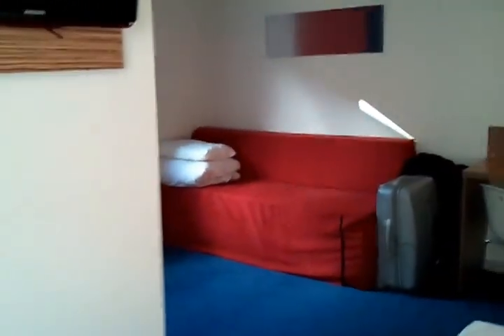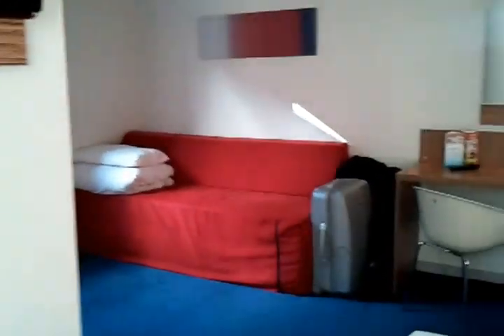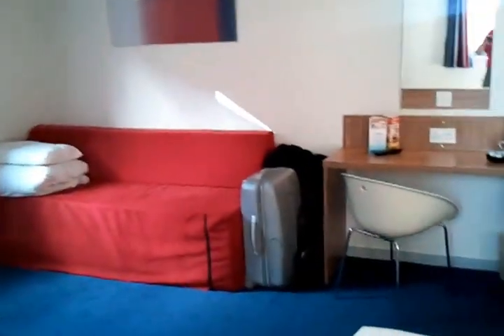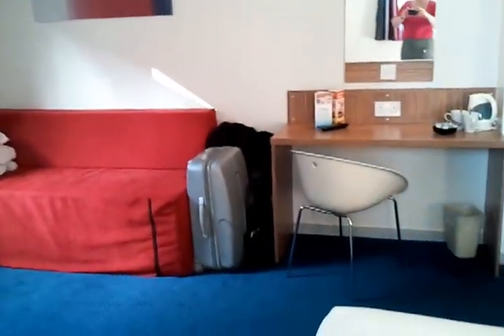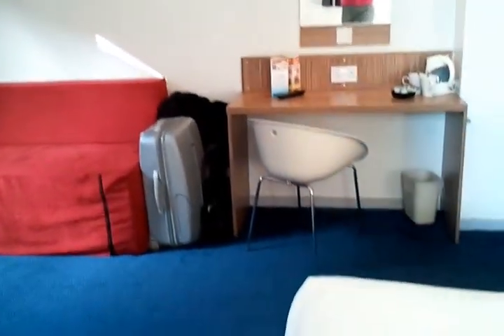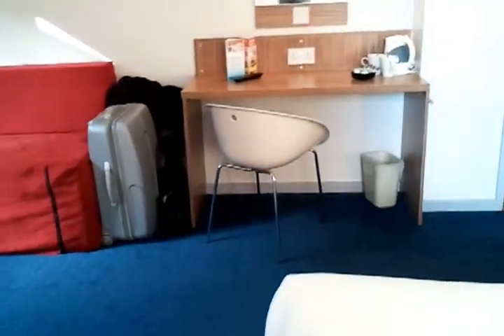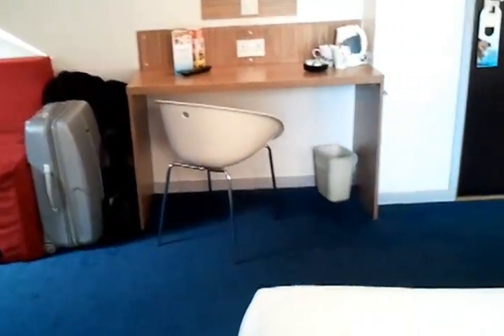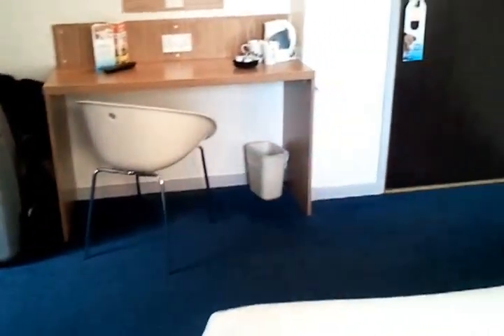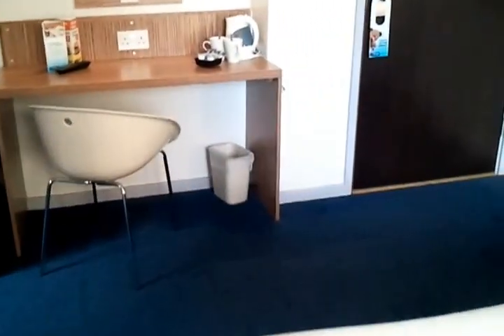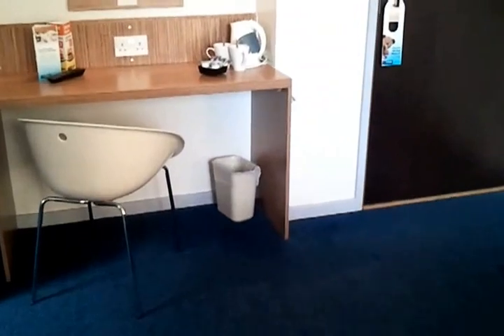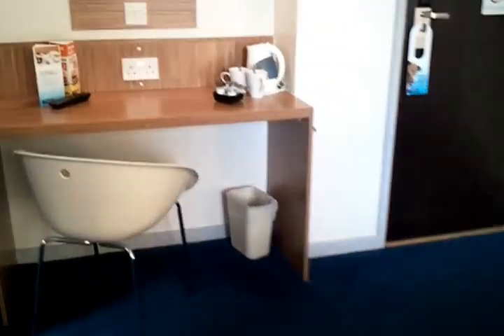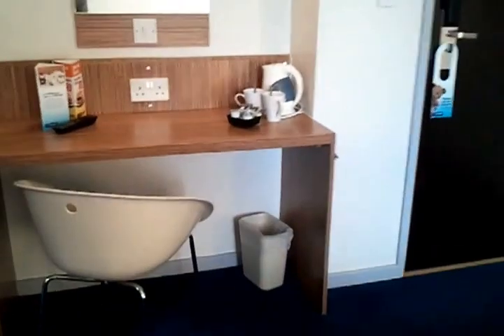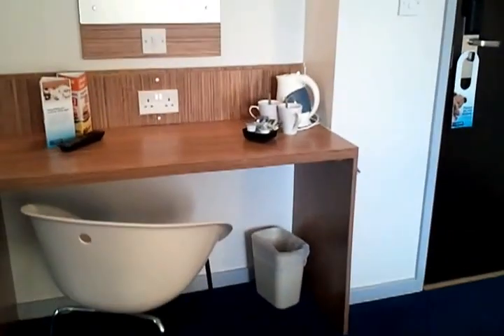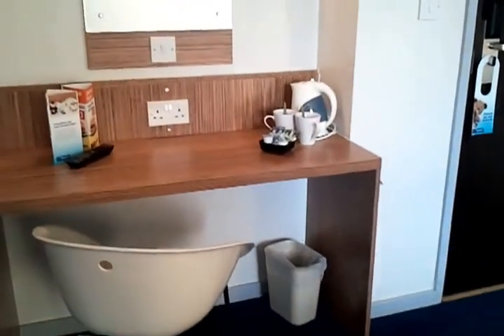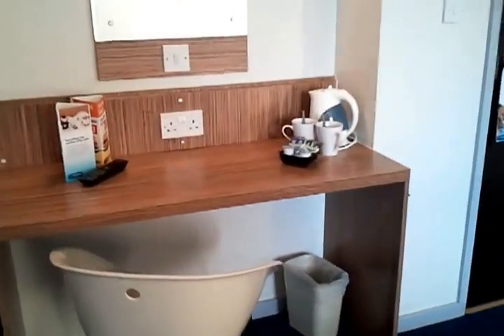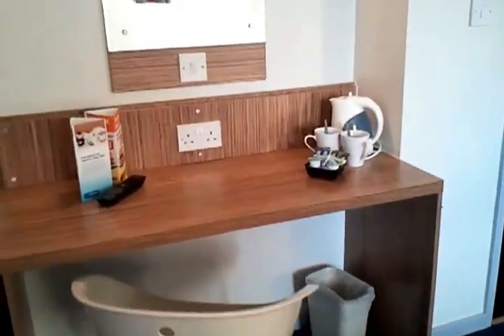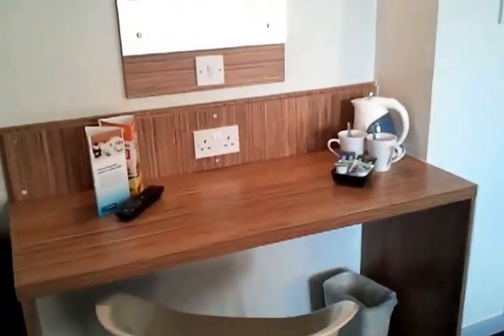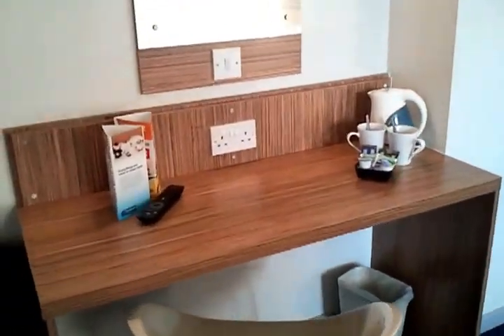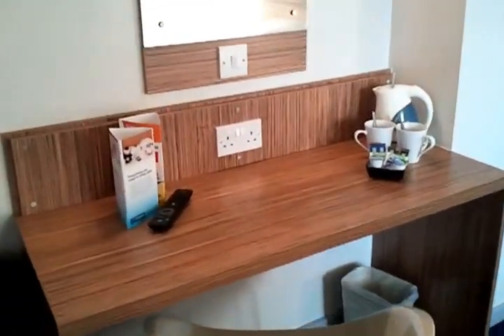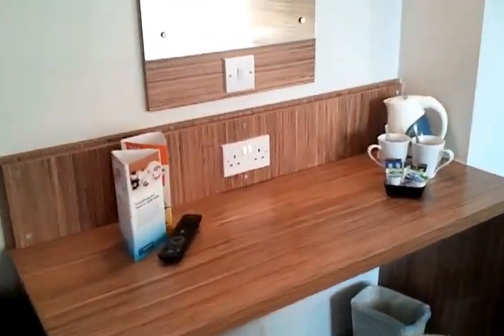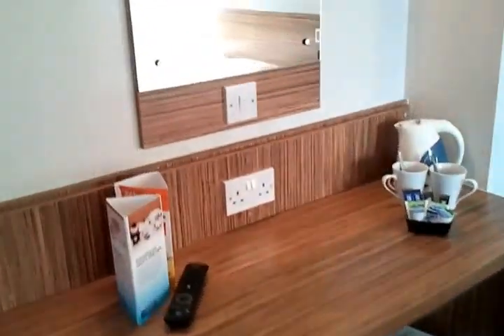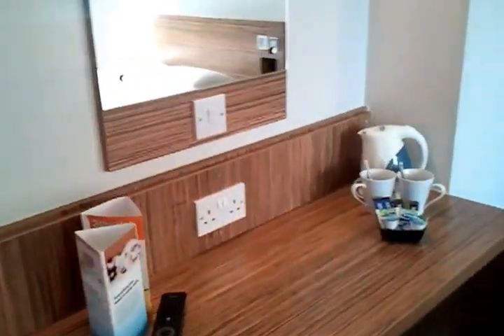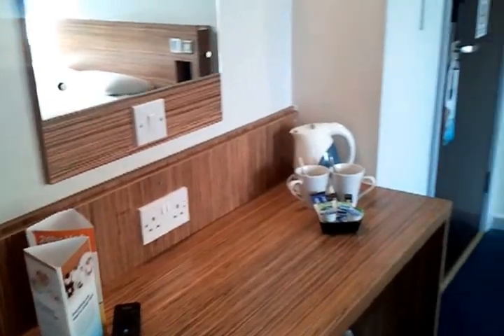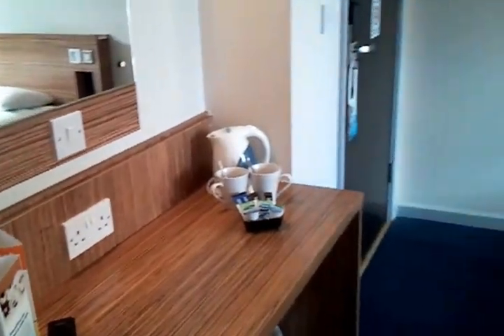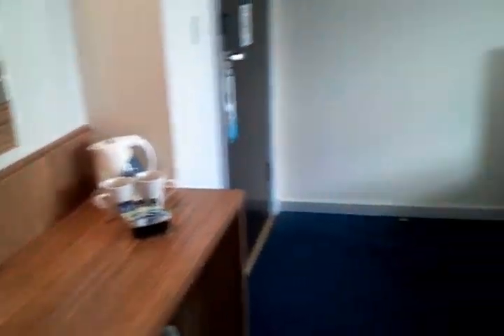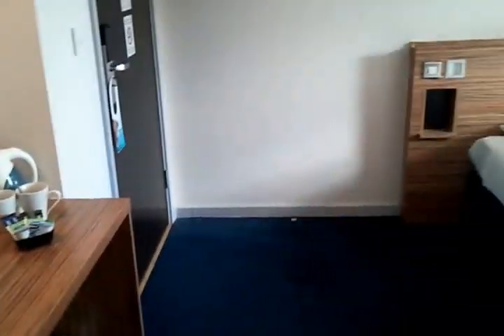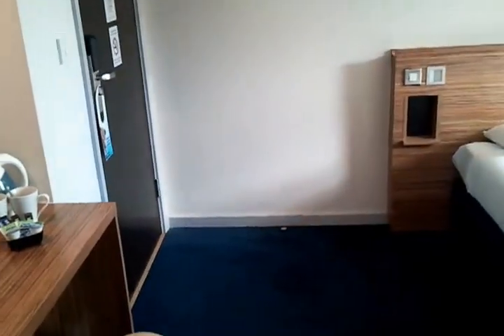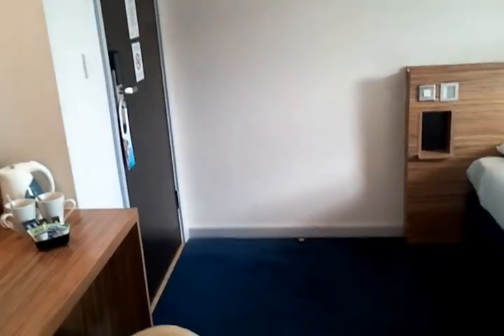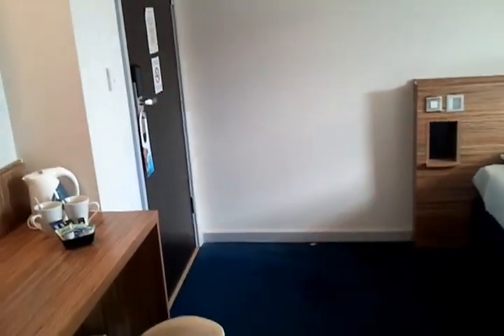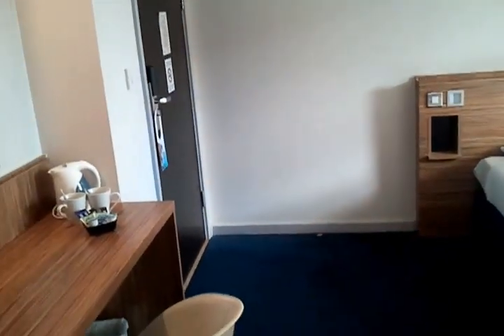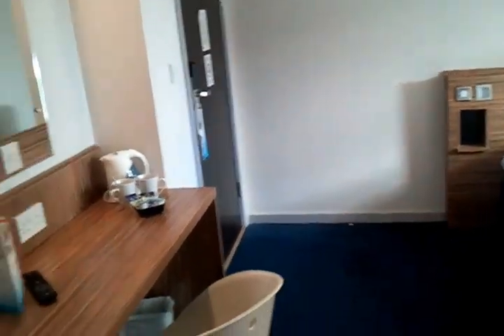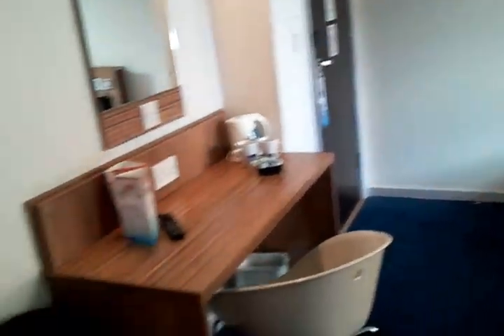Unfortunately, this Travelodge doesn't have a bar or café where you can get free Wi-Fi, so you'd have to pay for the Spectrum Wi-Fi in your room. I'm hoping at least one of my dongles will work here.